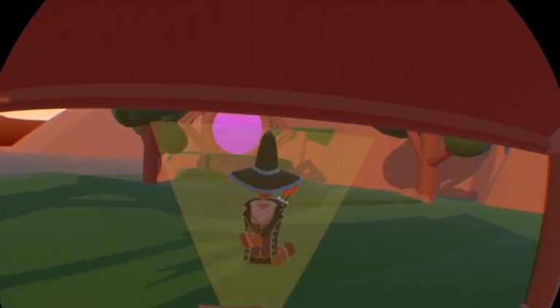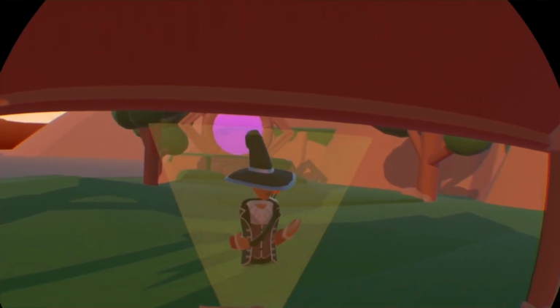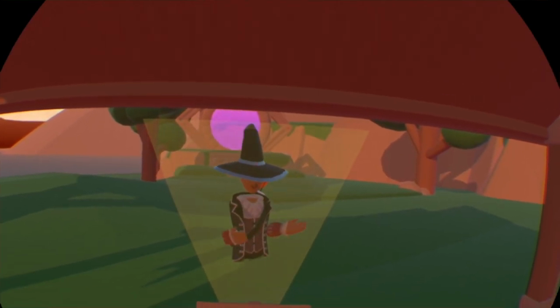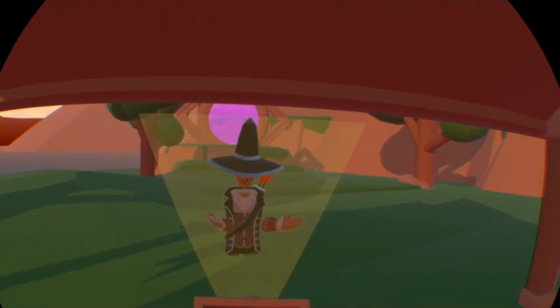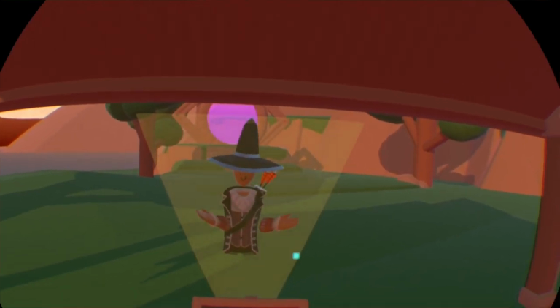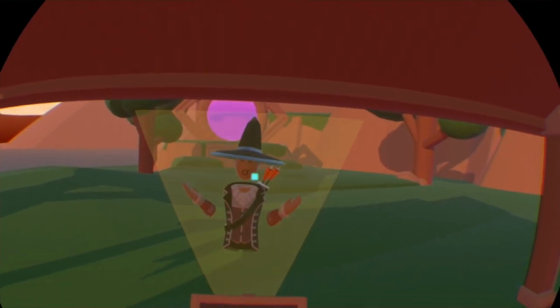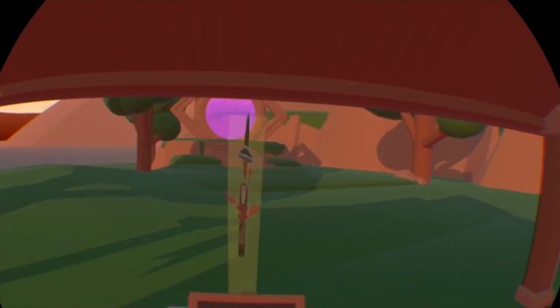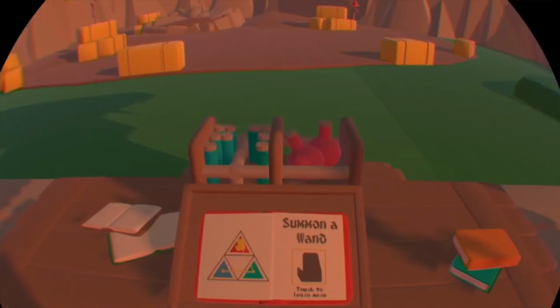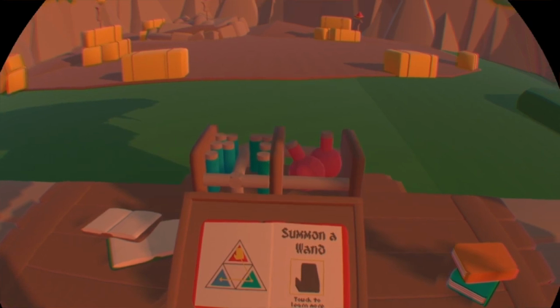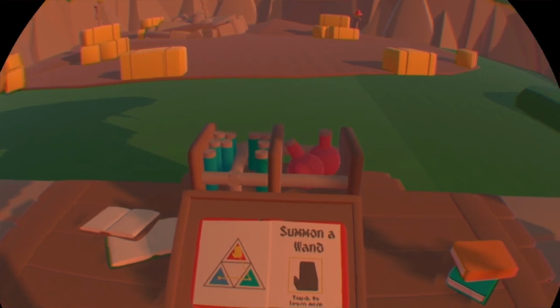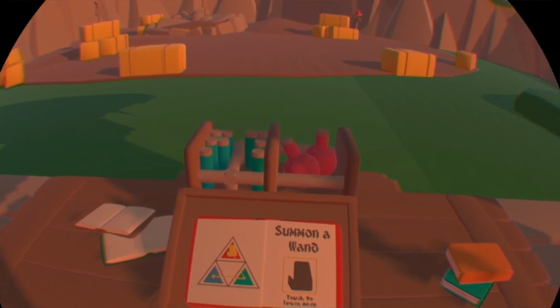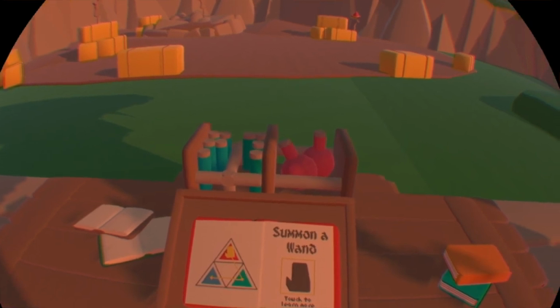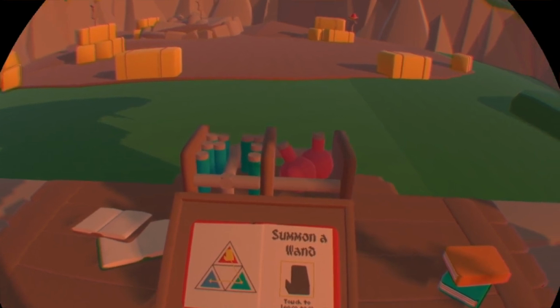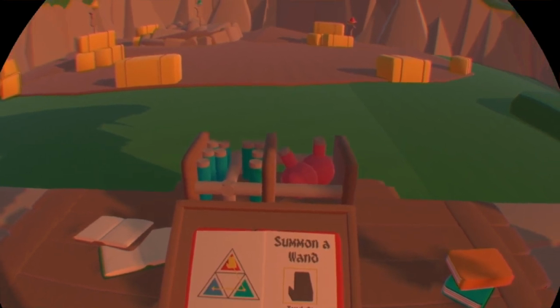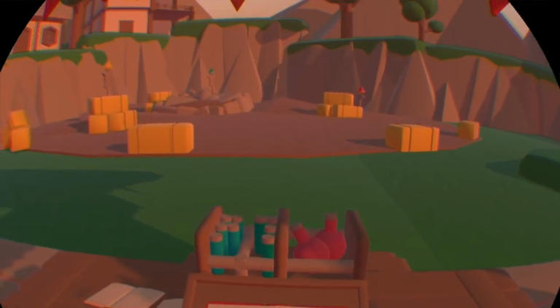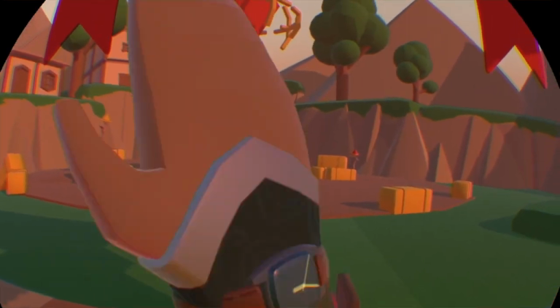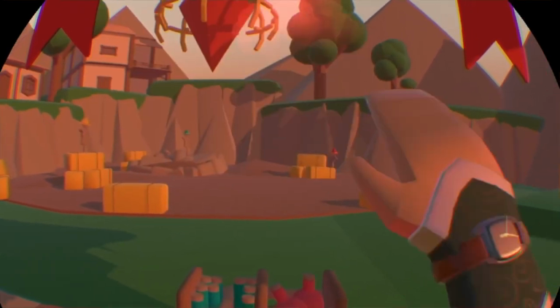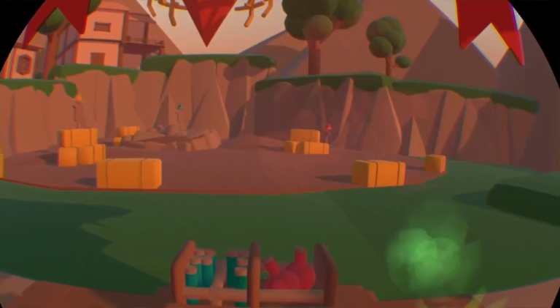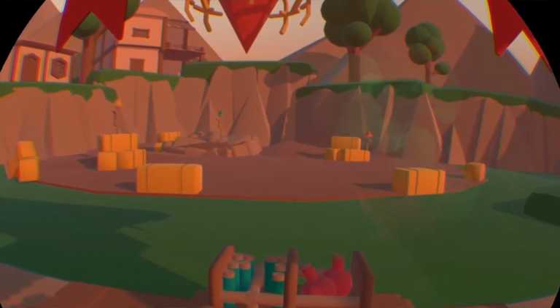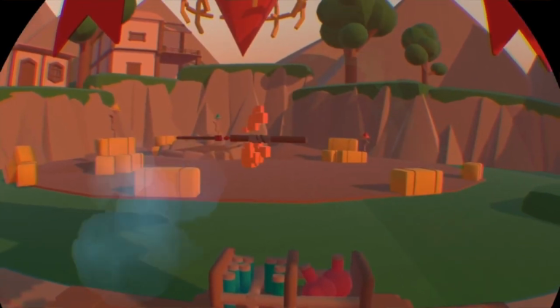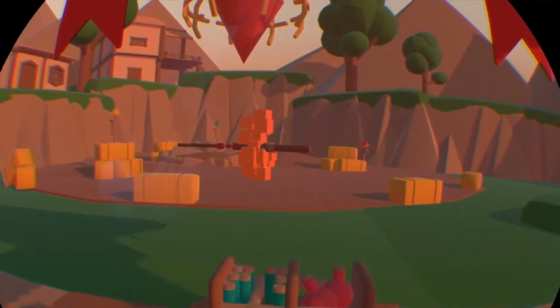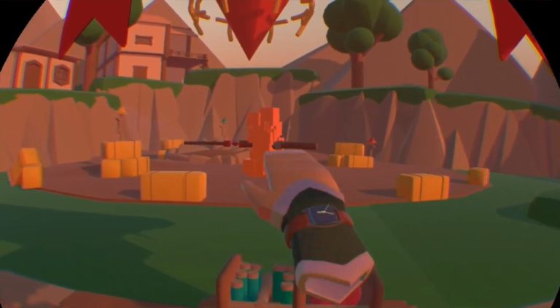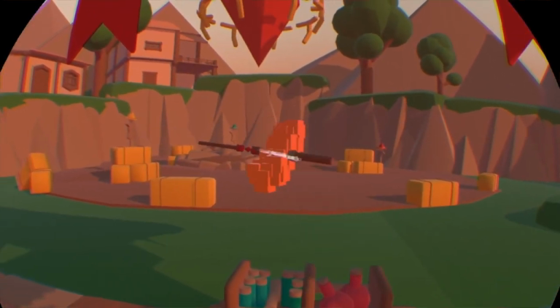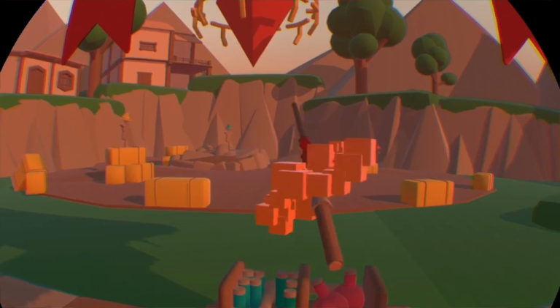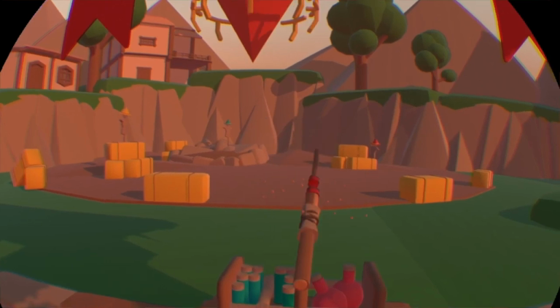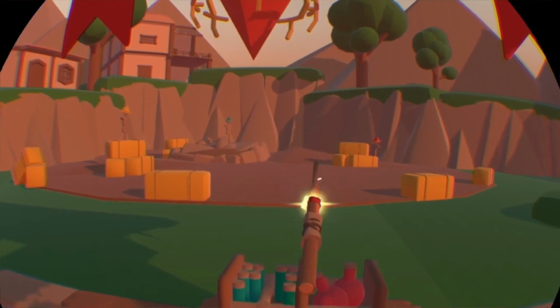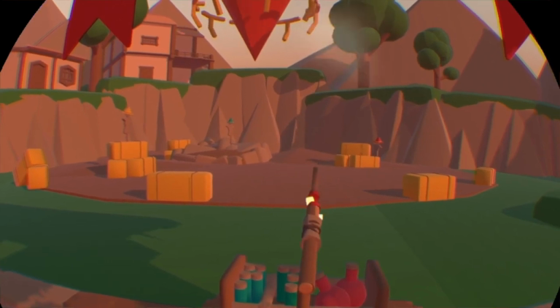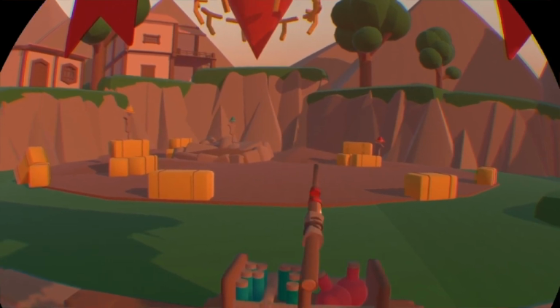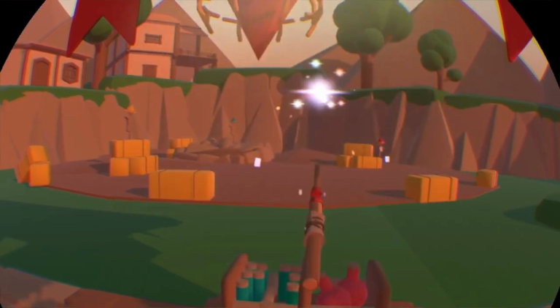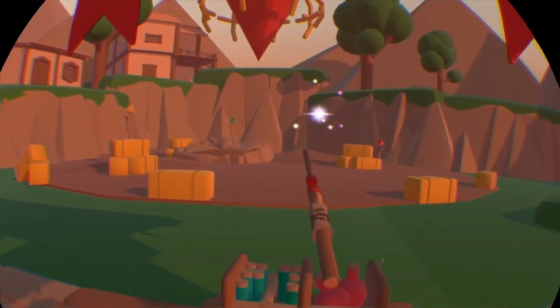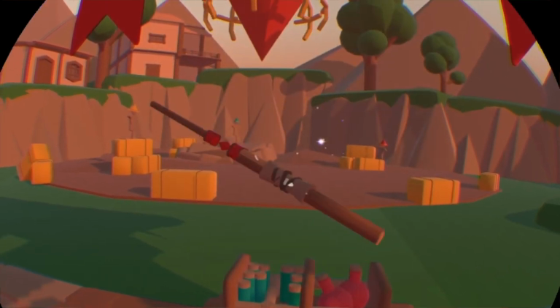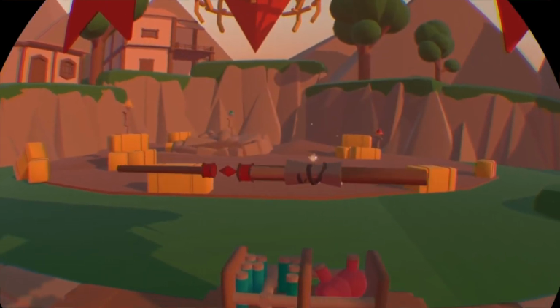Now look at some of the books to learn some spells. The first spell you will learn is how to summon your wand. By summoning your wand, you are able to attack your enemies. You can summon your wand by putting your hand to red, green, and then blue.